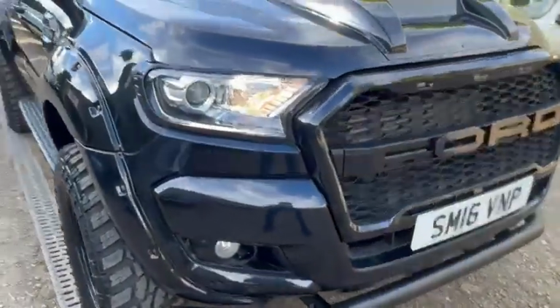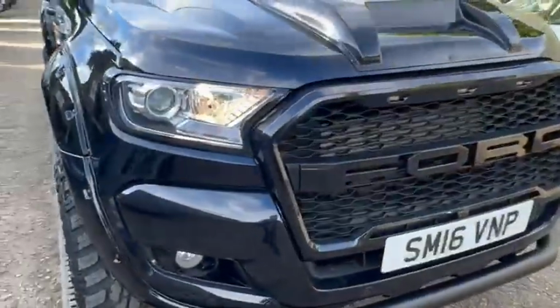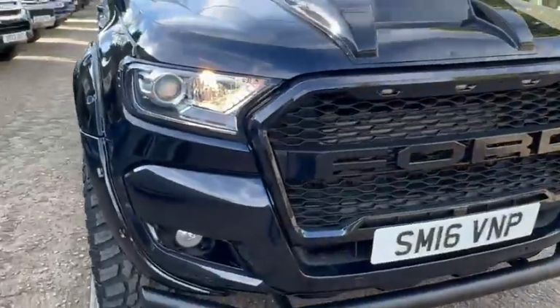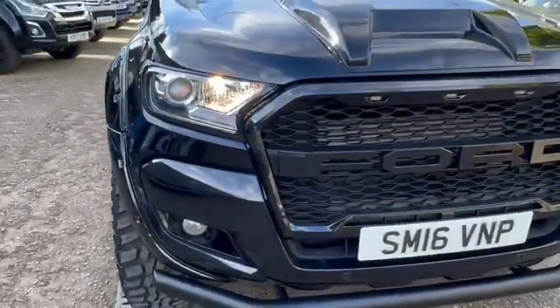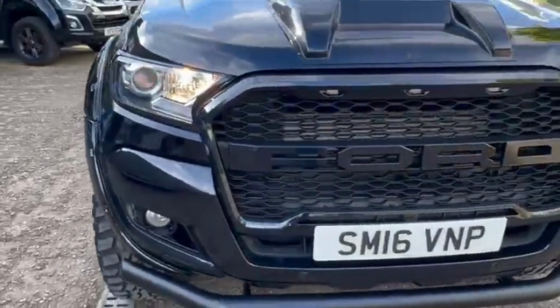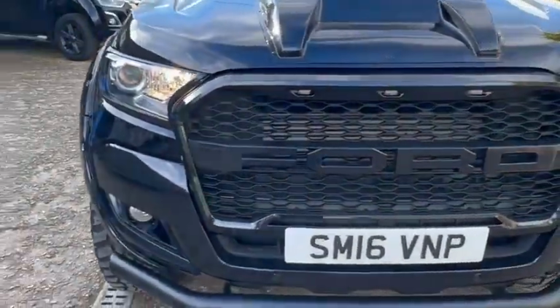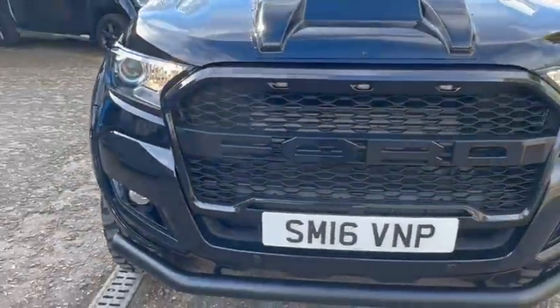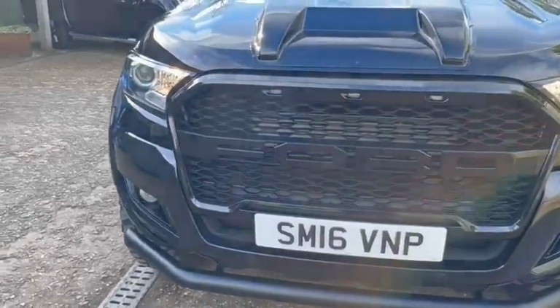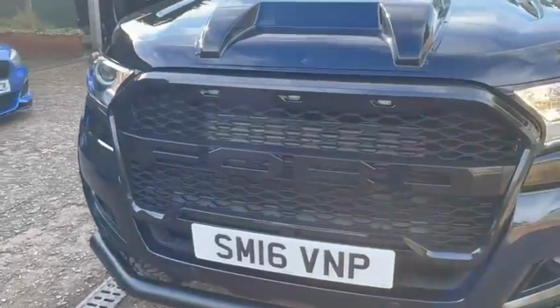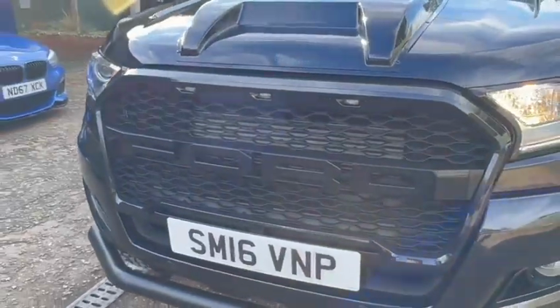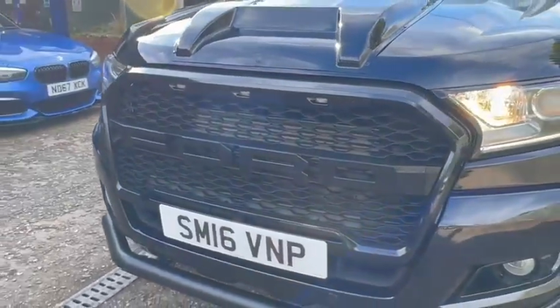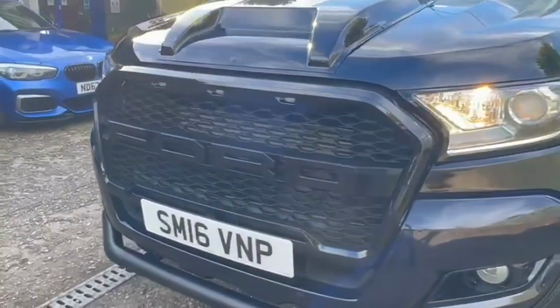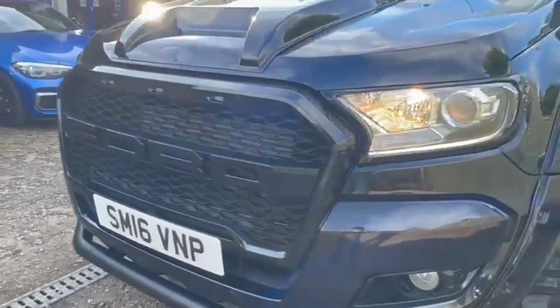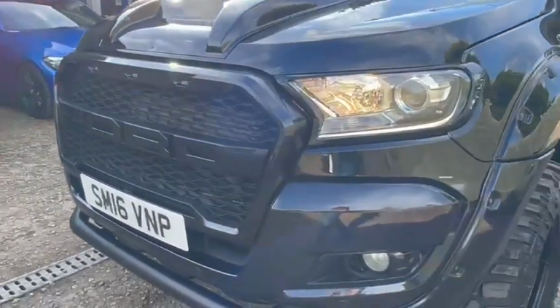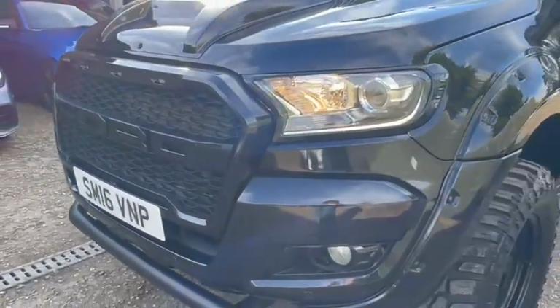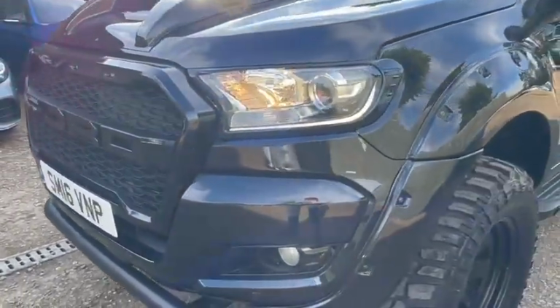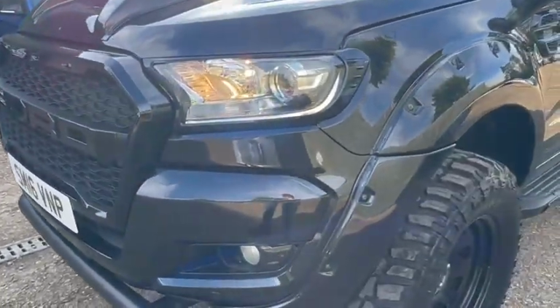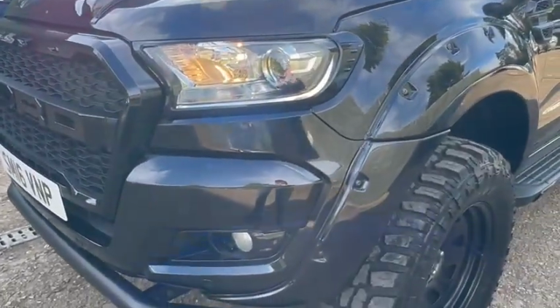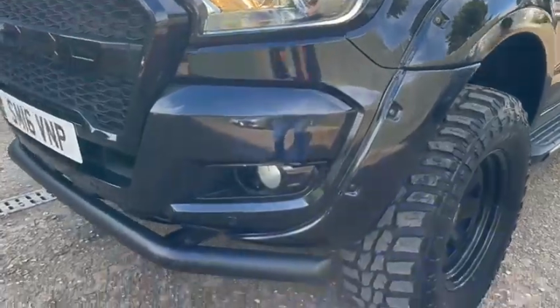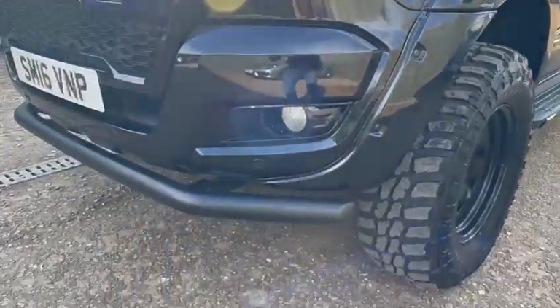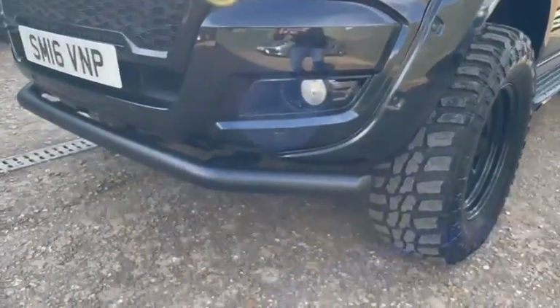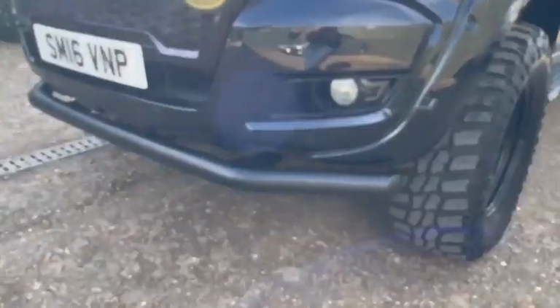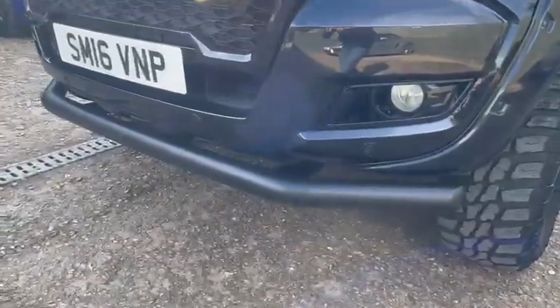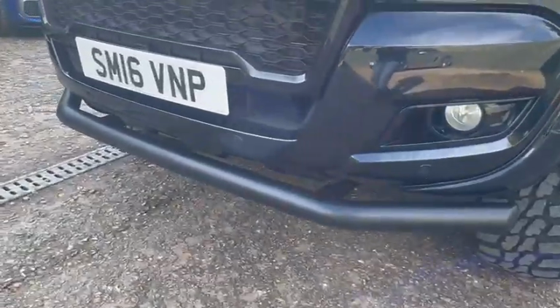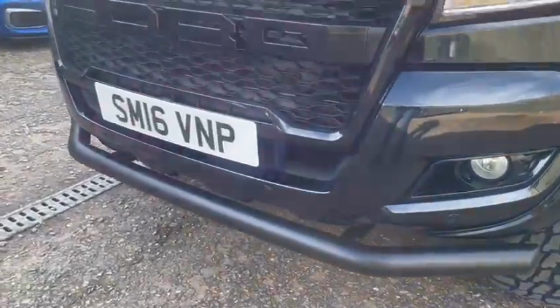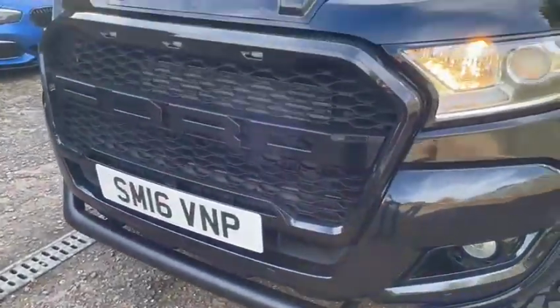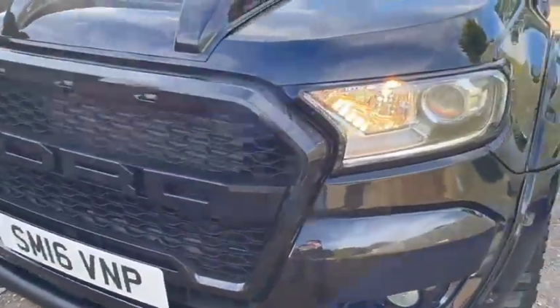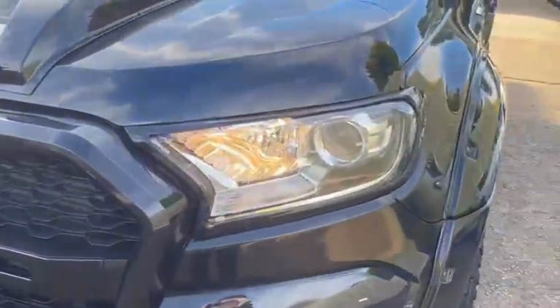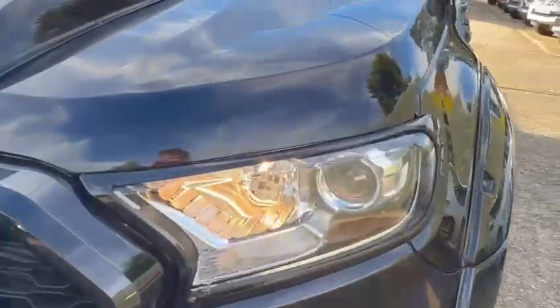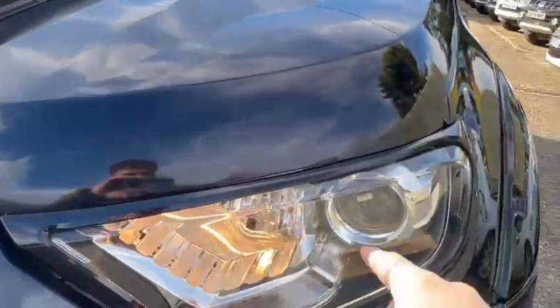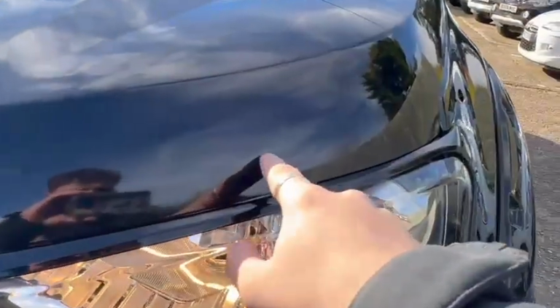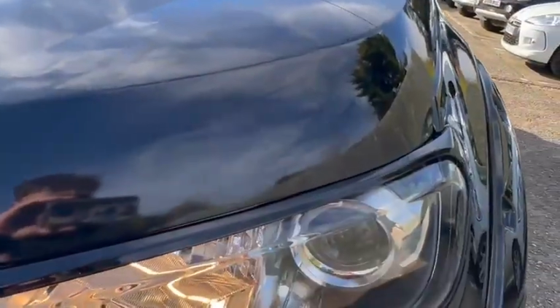Coming across and looking at the grille, you can see it's in great condition — there's no cracking in that at all. As you'd expect with any used vehicle there are a couple of stone chips, such as this one here.